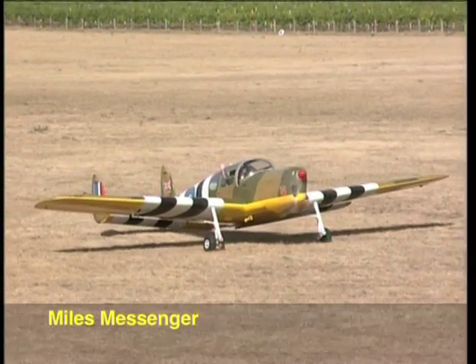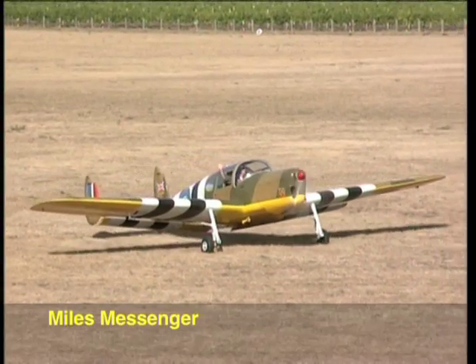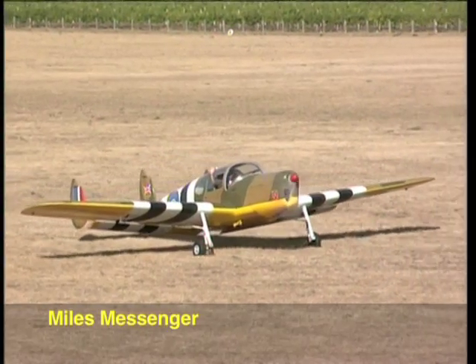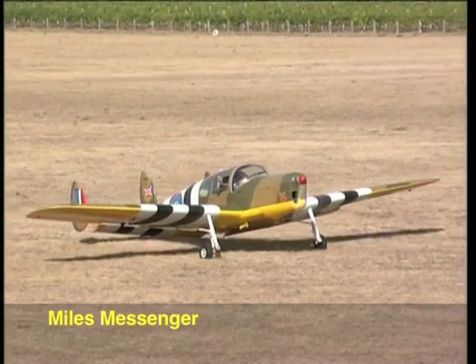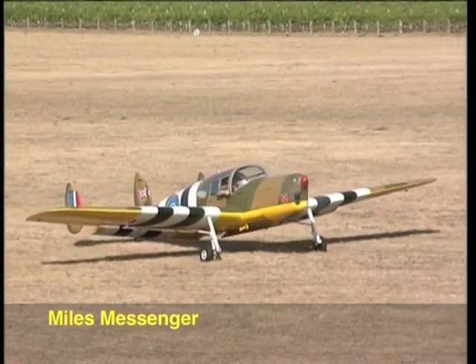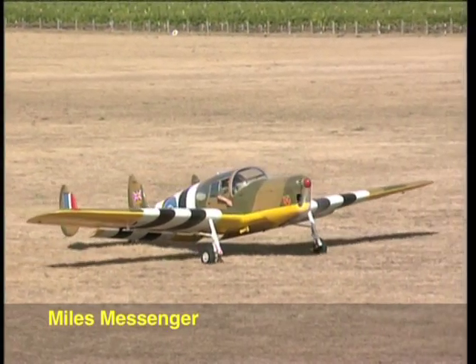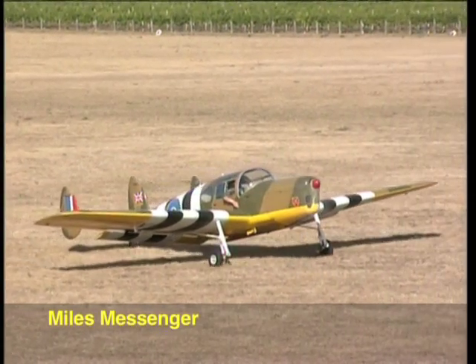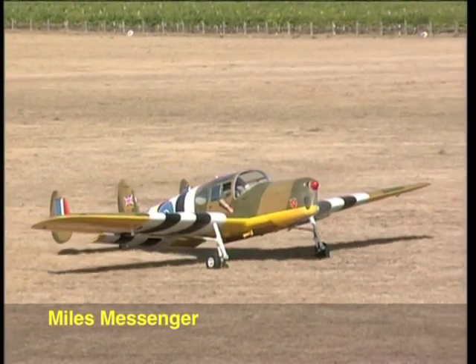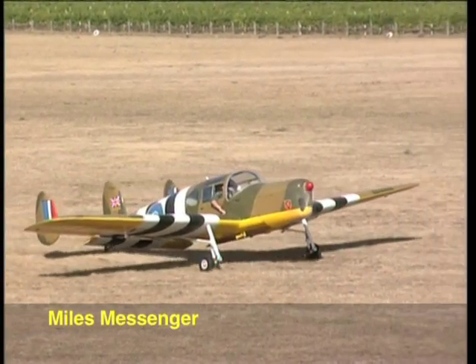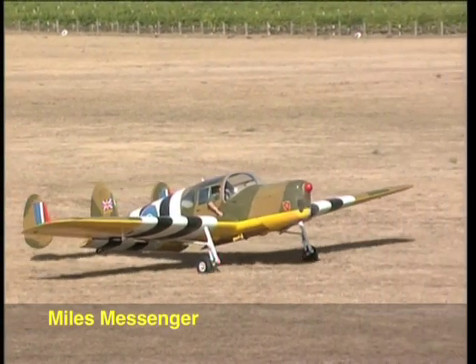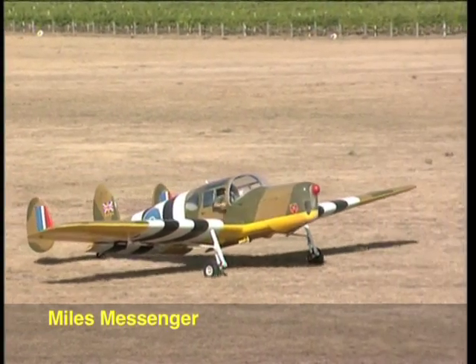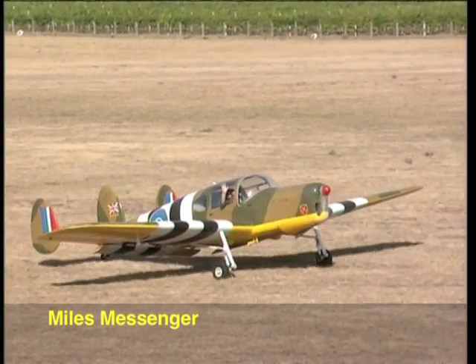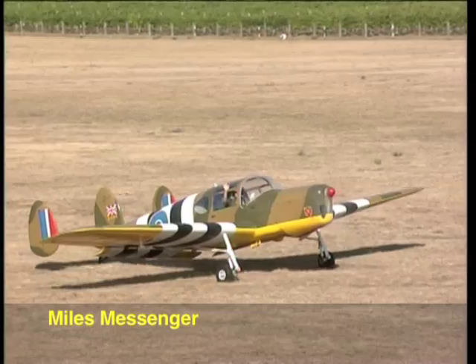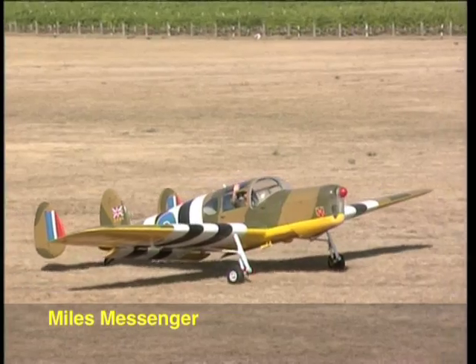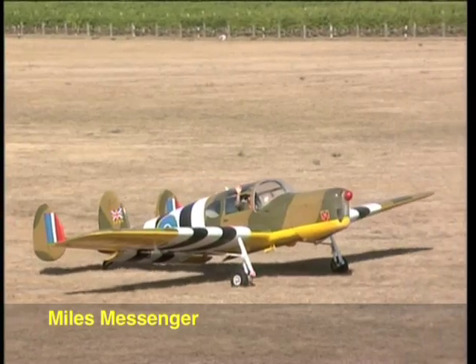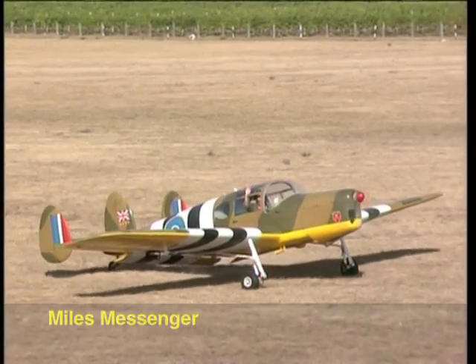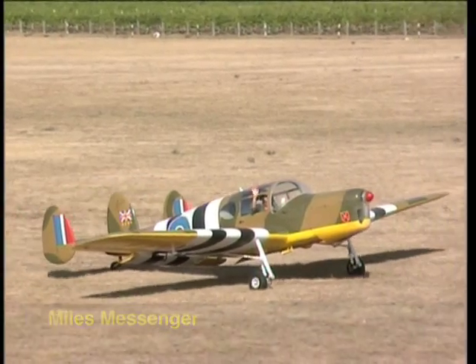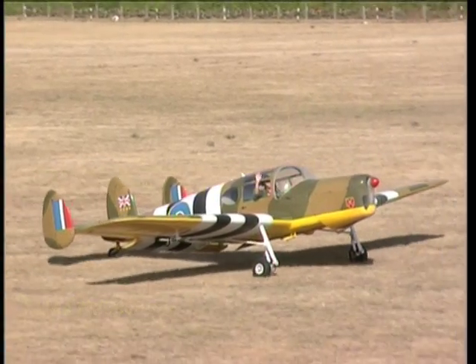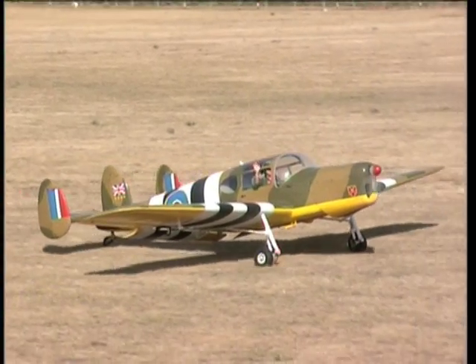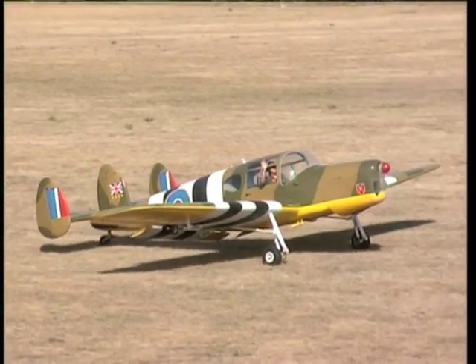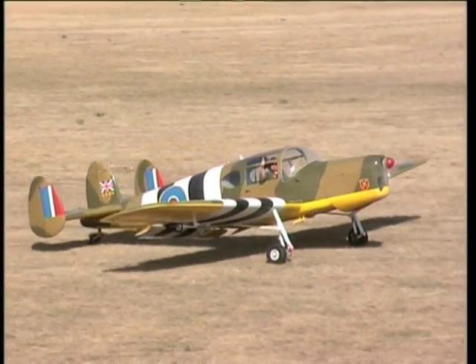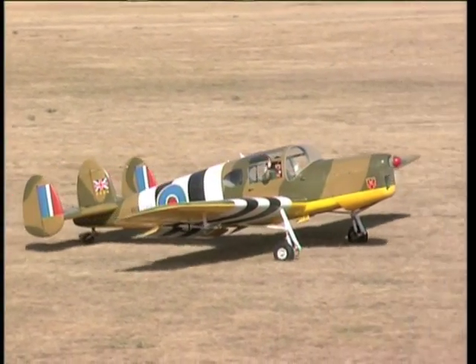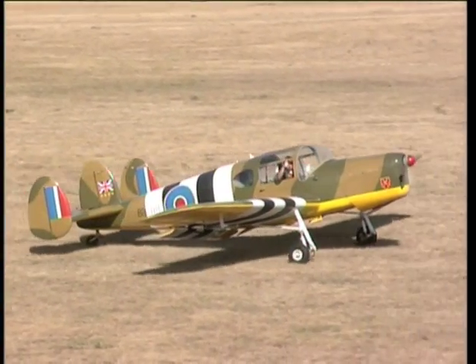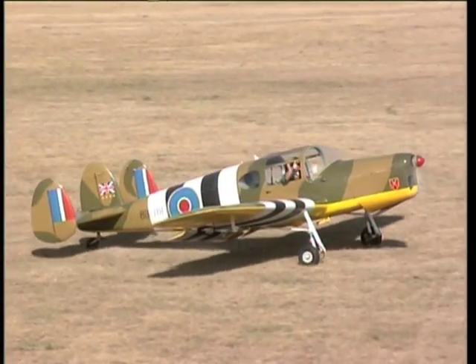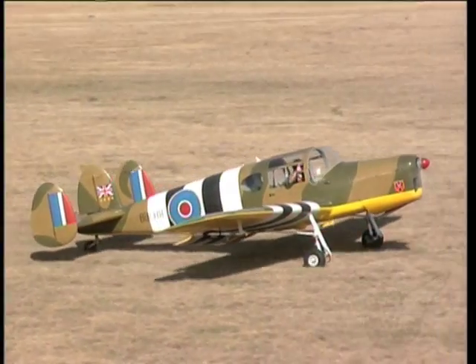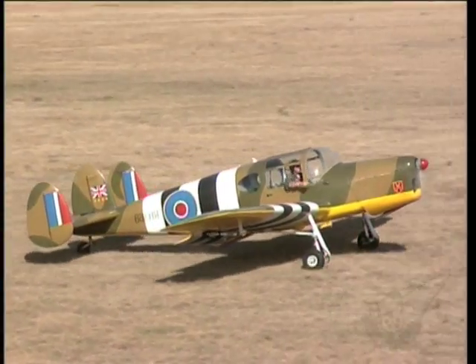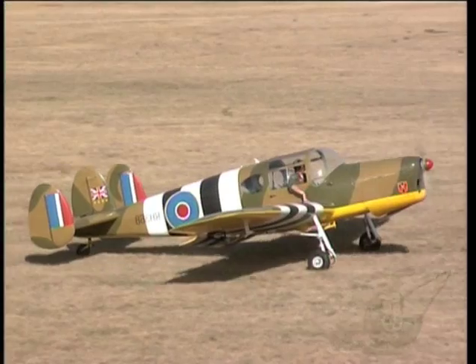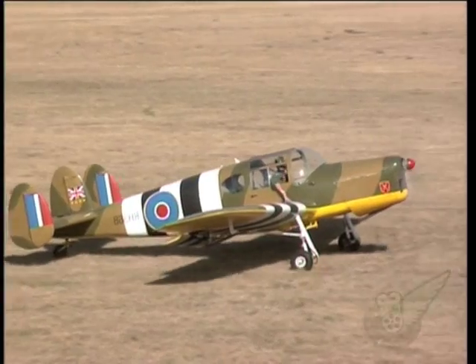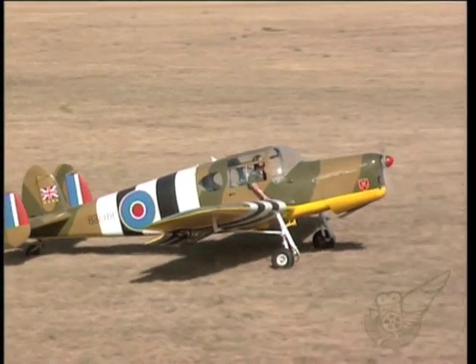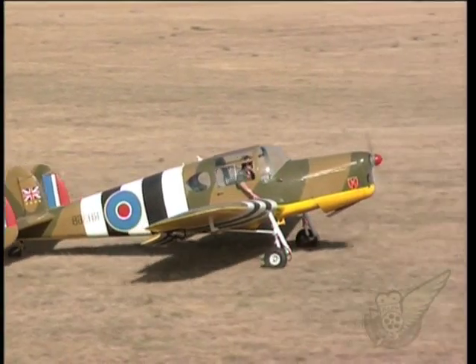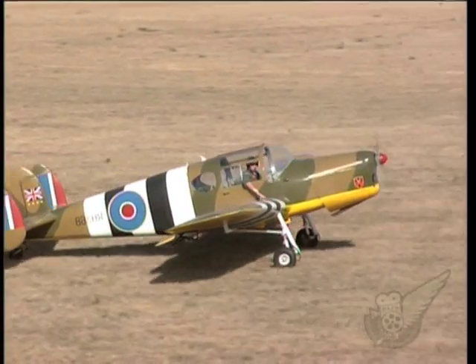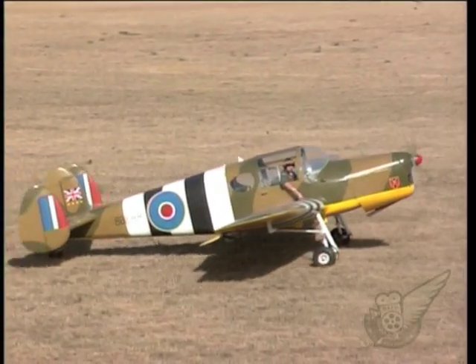Although the Messenger didn't exist in 1940 during the Battle of Britain, it was nevertheless a British World War II design and as such was relevant for our Battle of Britain movie tribute.